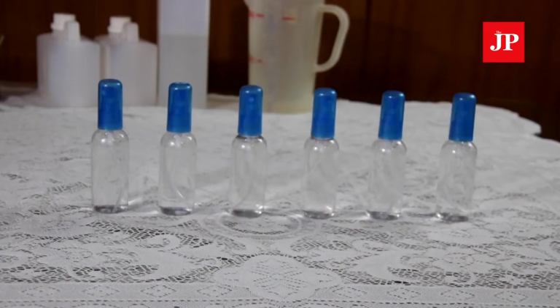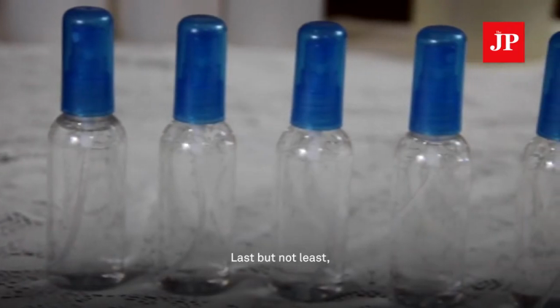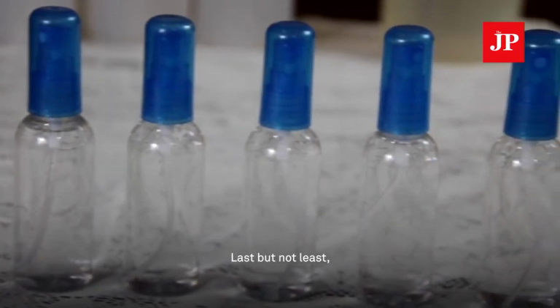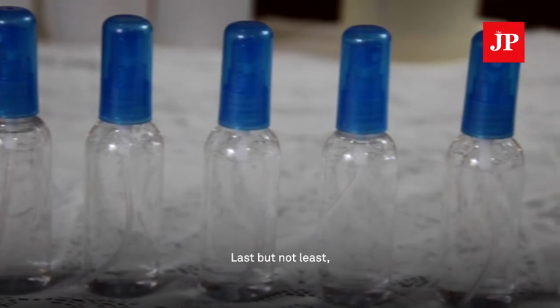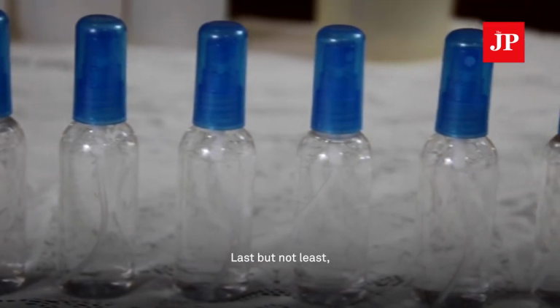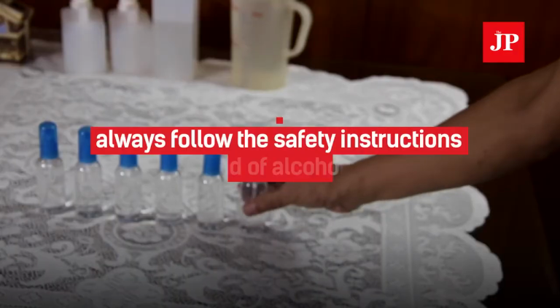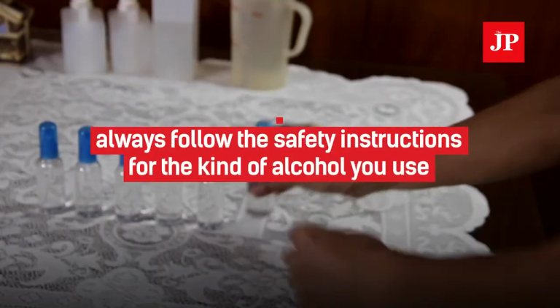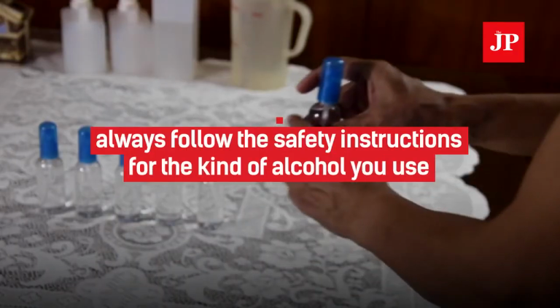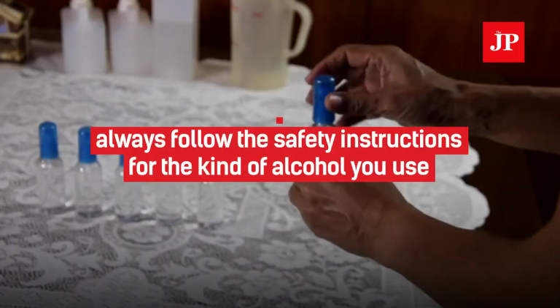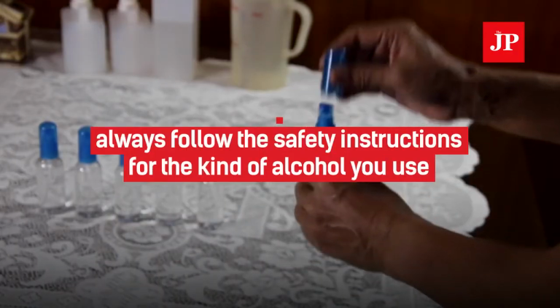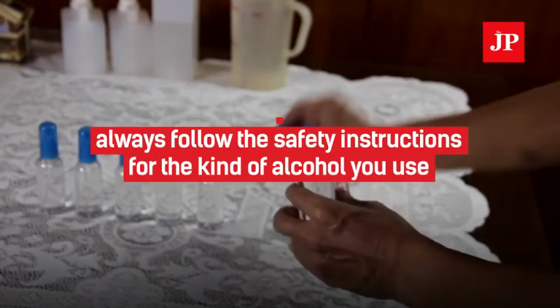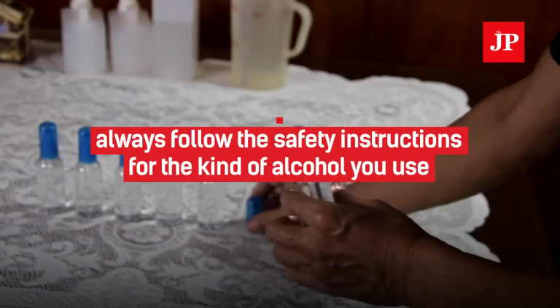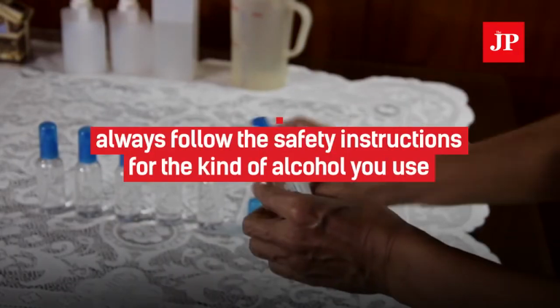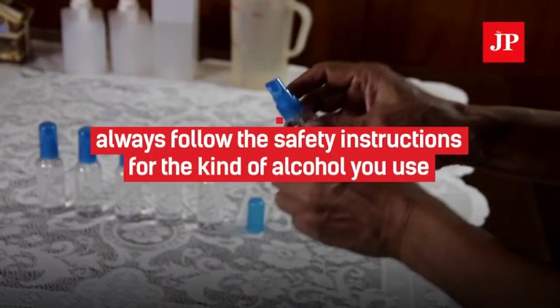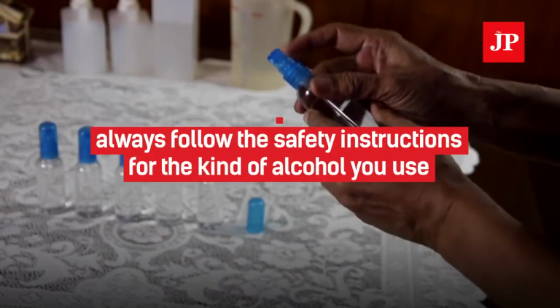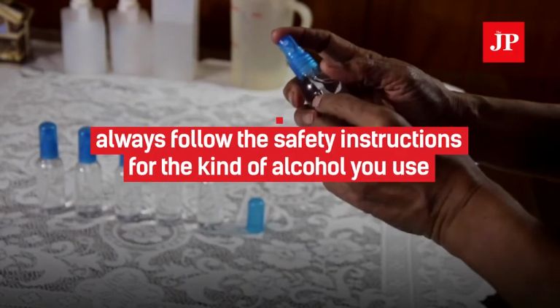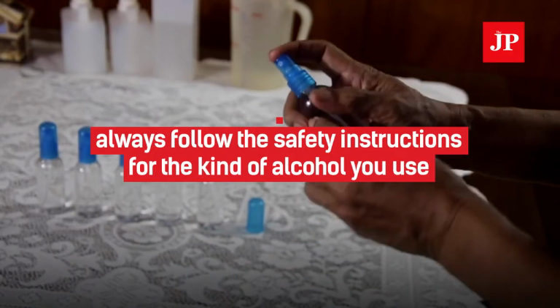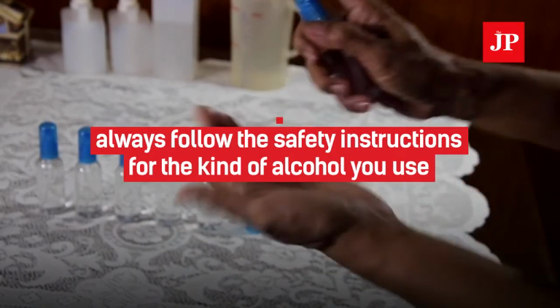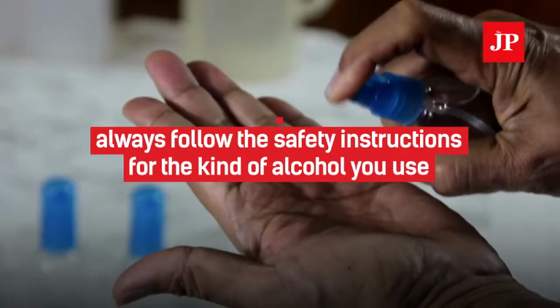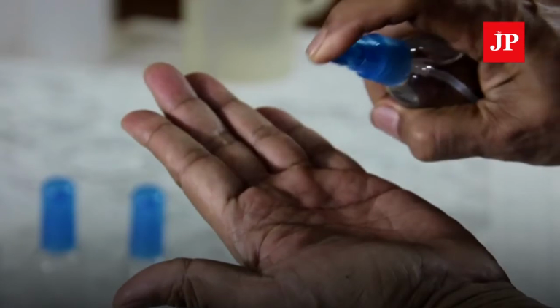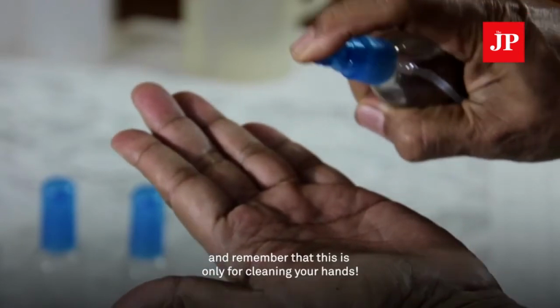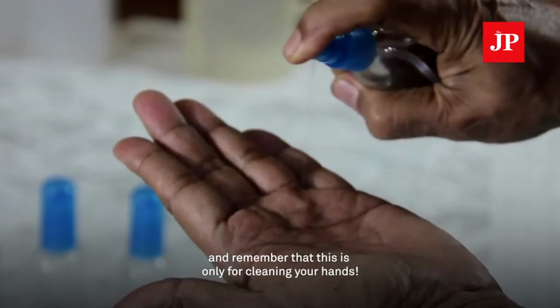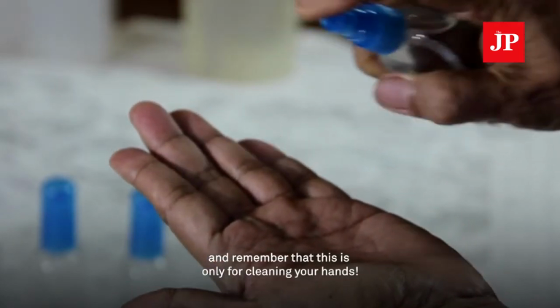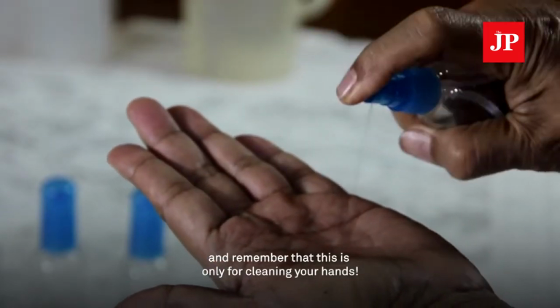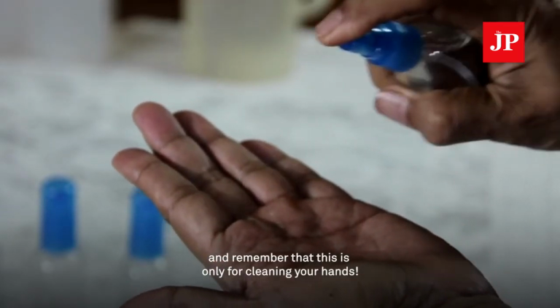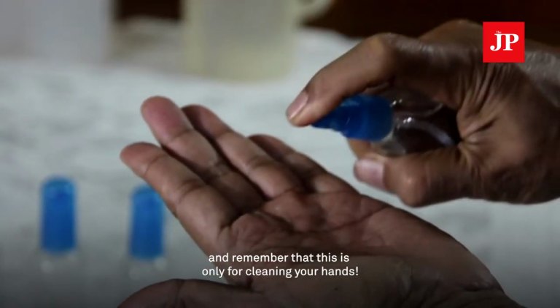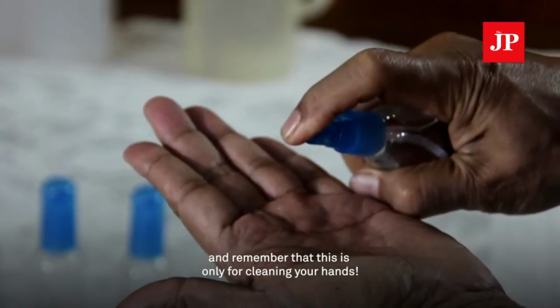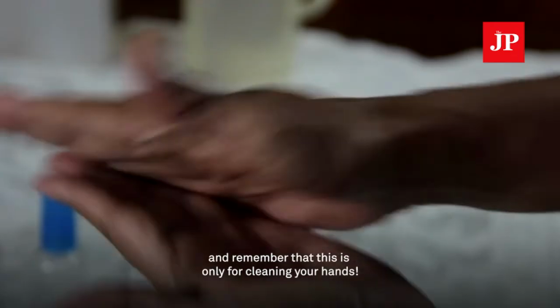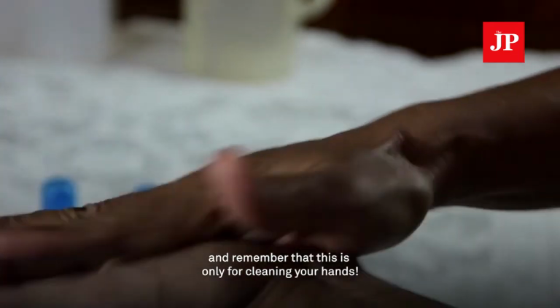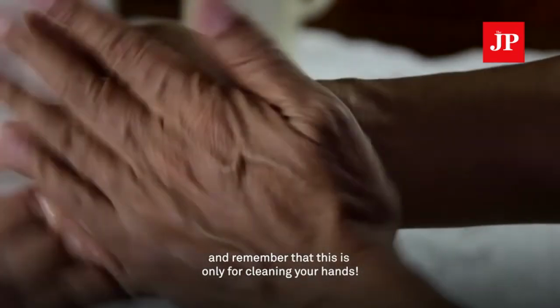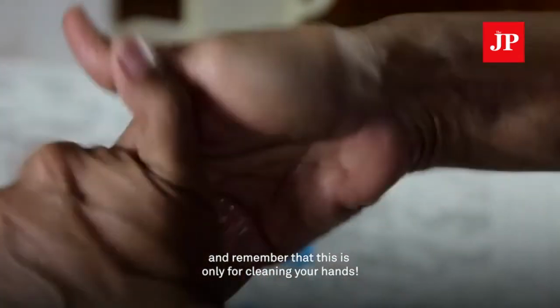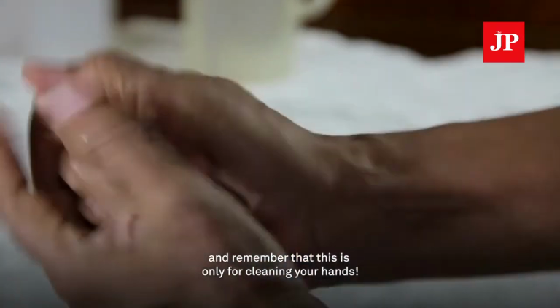Last but not least, always follow the safety instructions for whatever kind of alcohol you use. And remember that this is only for cleaning your hands.